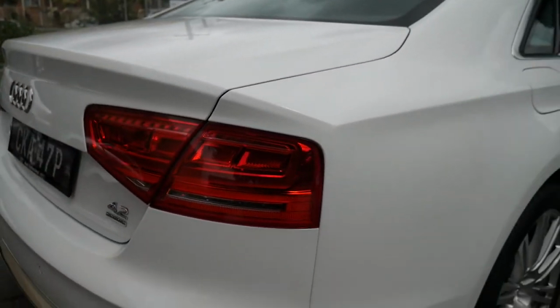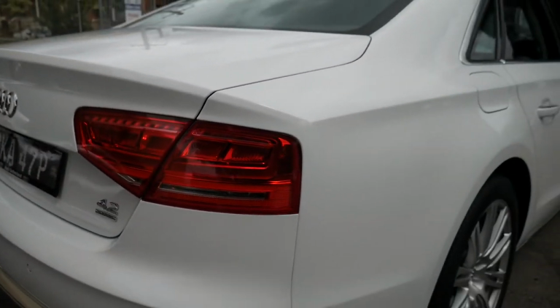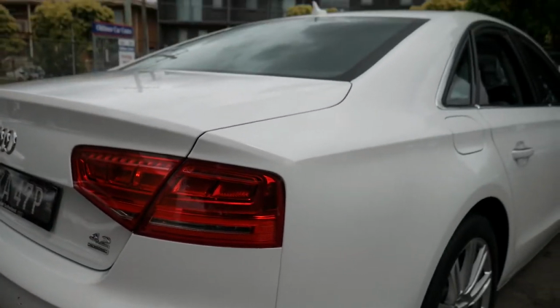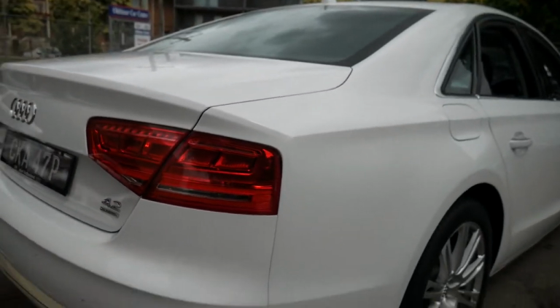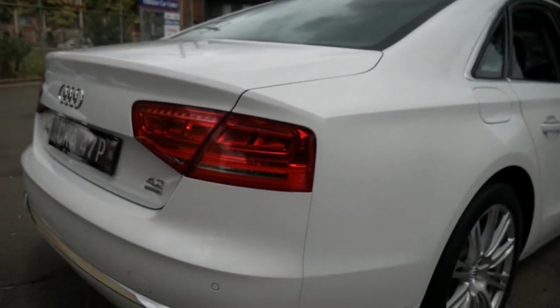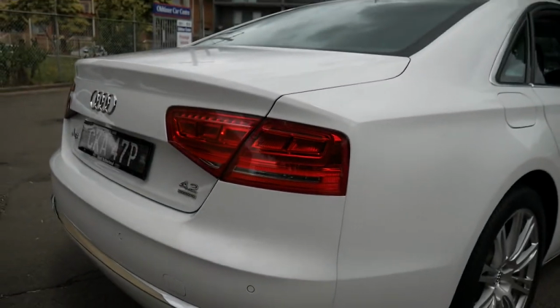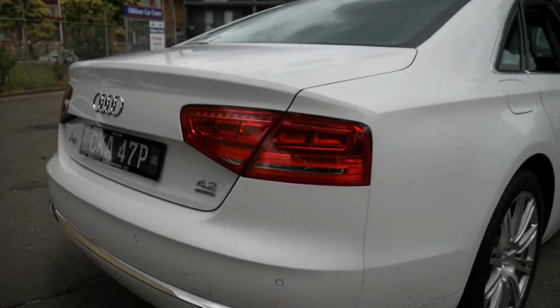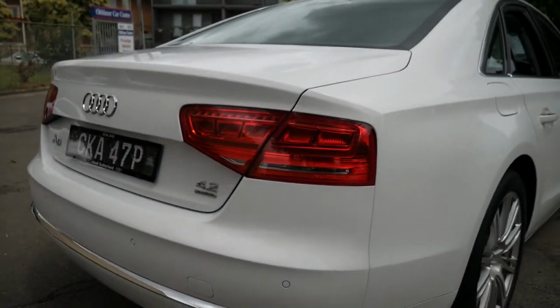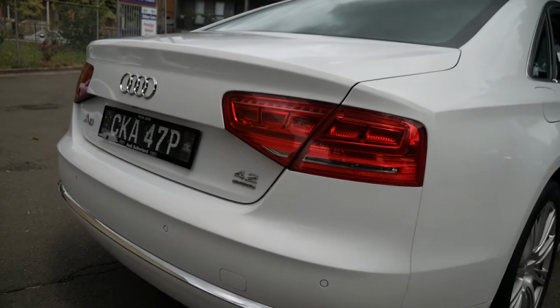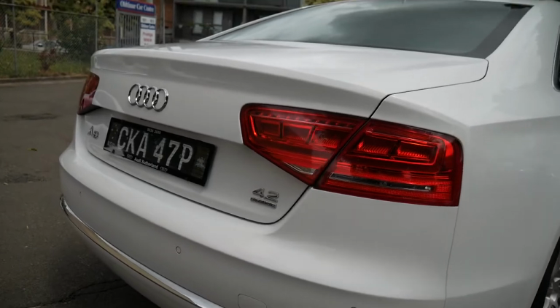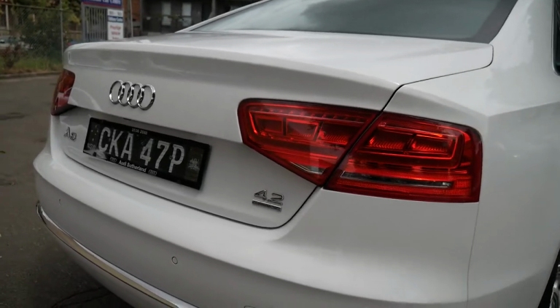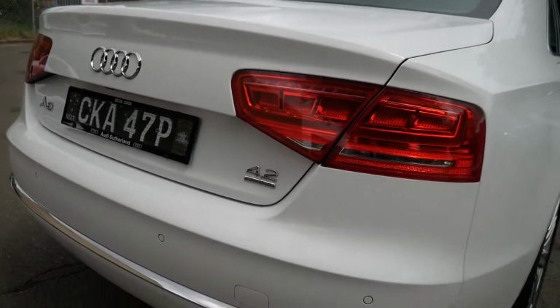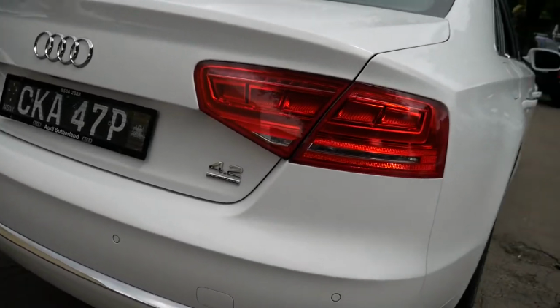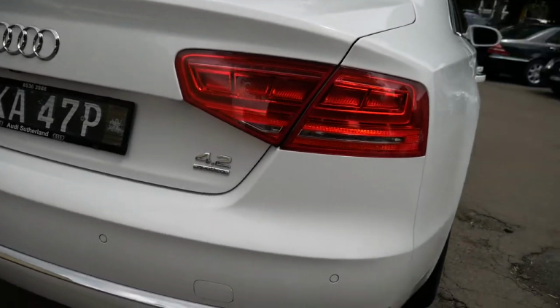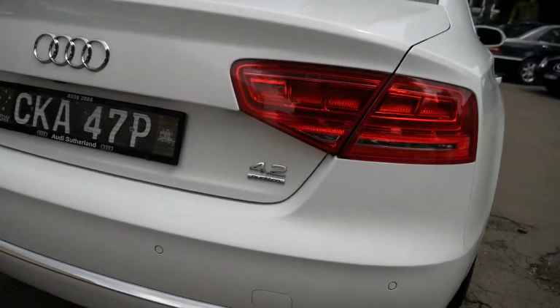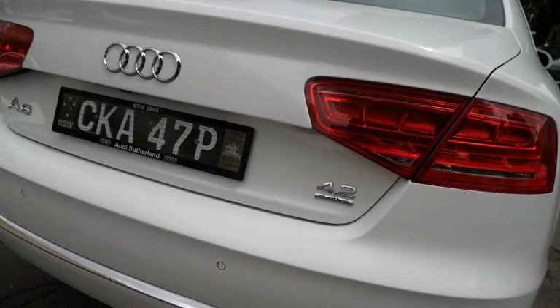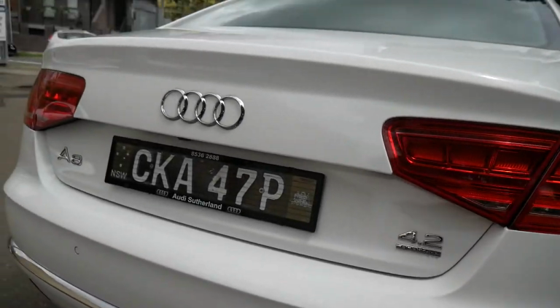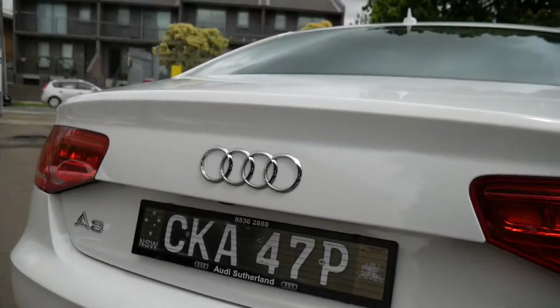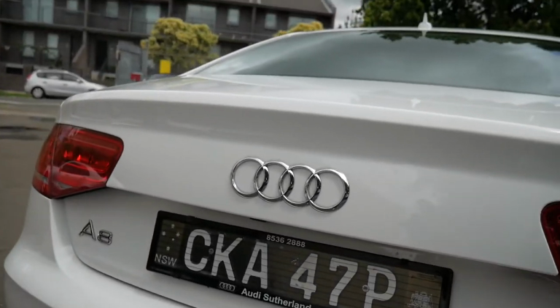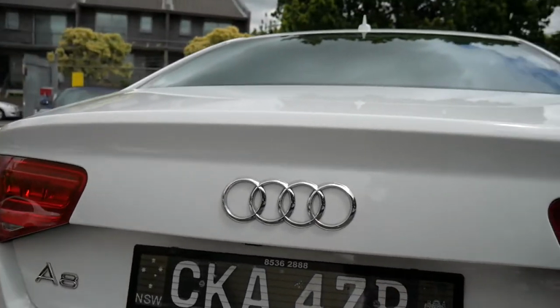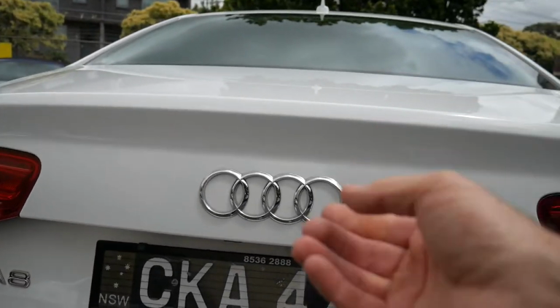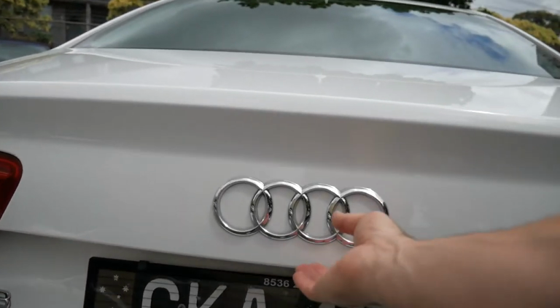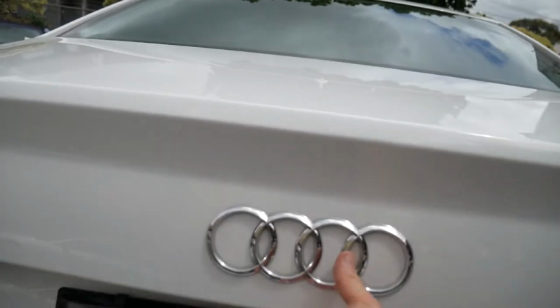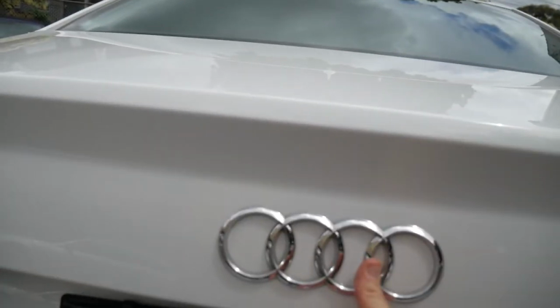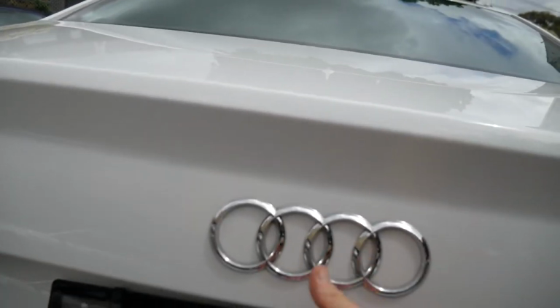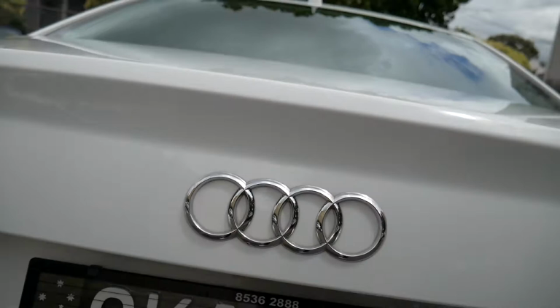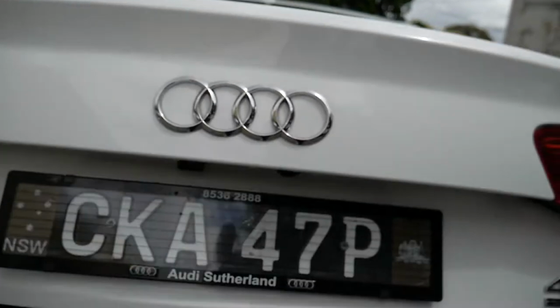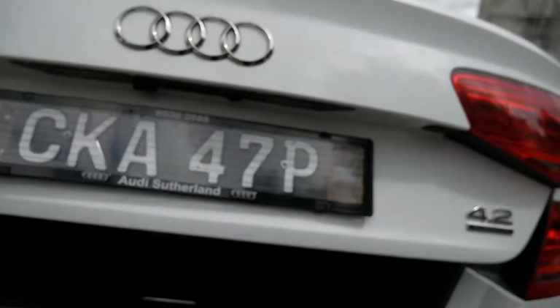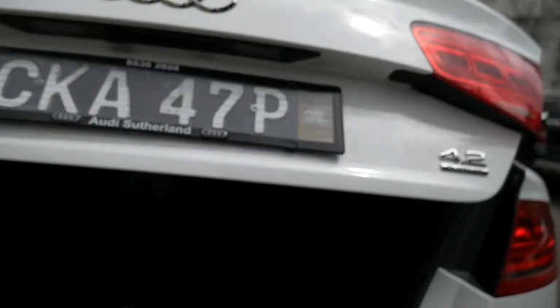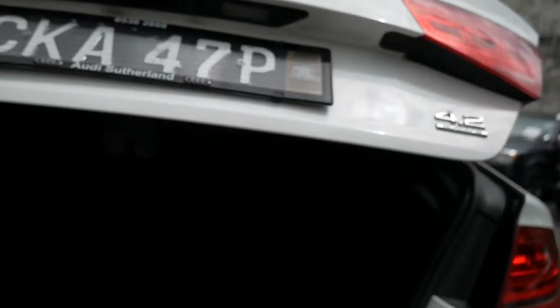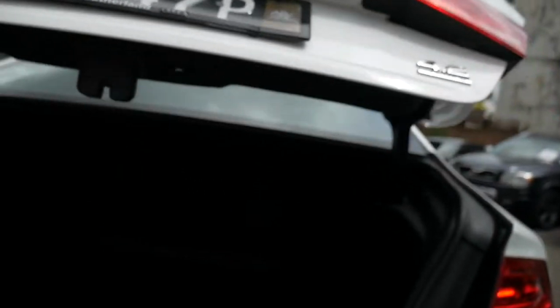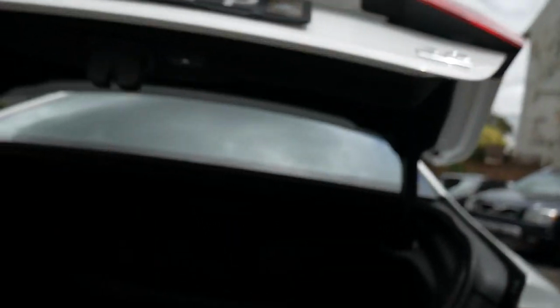I mean it truly is an unbelievable car. This is the new body styling, which is the same as a '12 or '13. The 4.2 was quite easily the most expensive and most desirable engine that they offered.